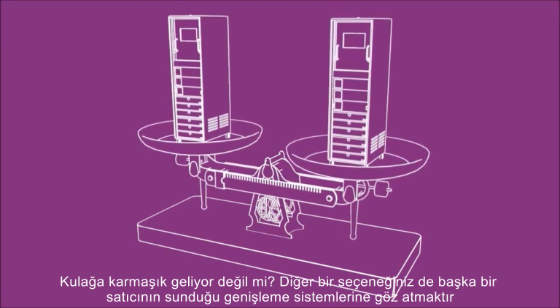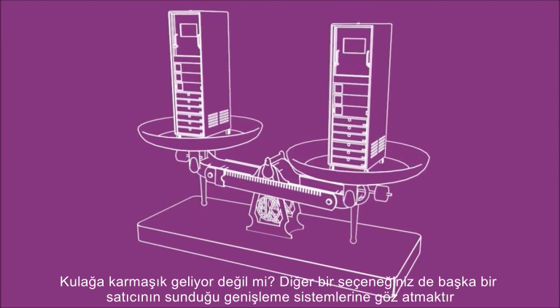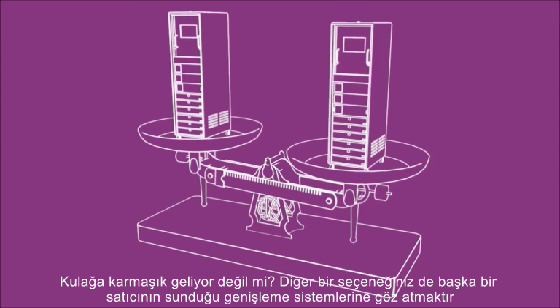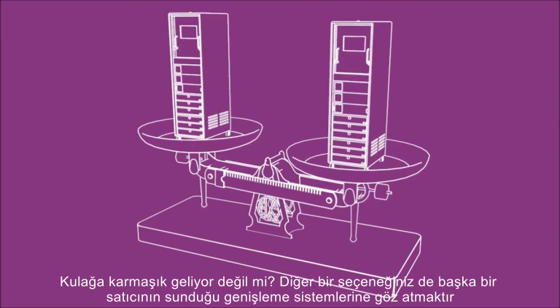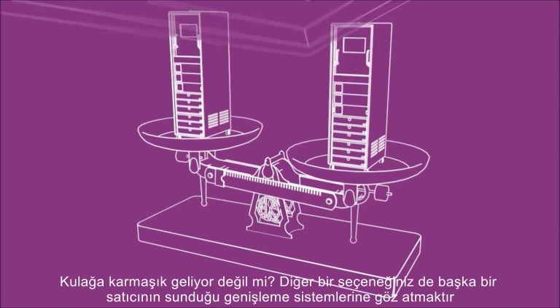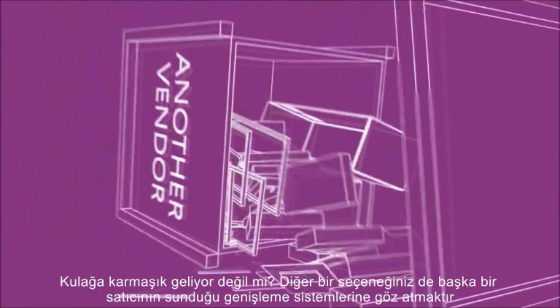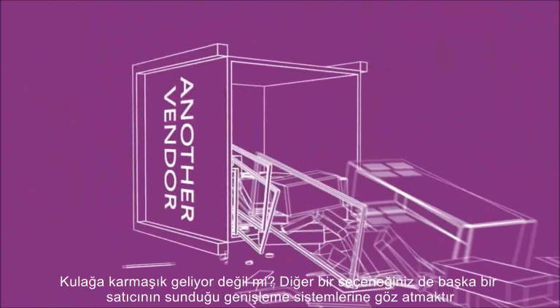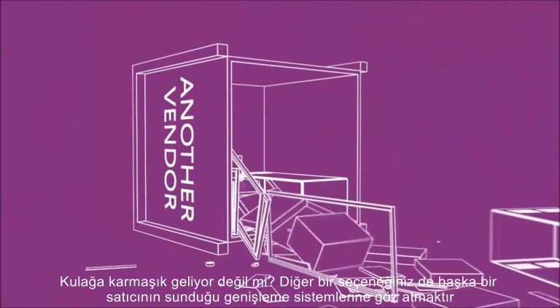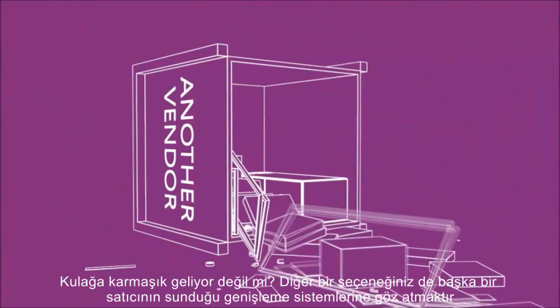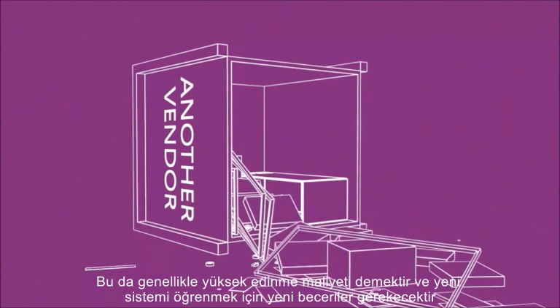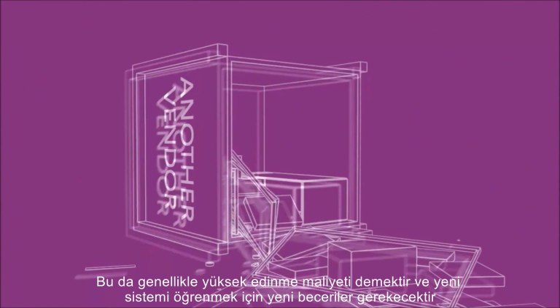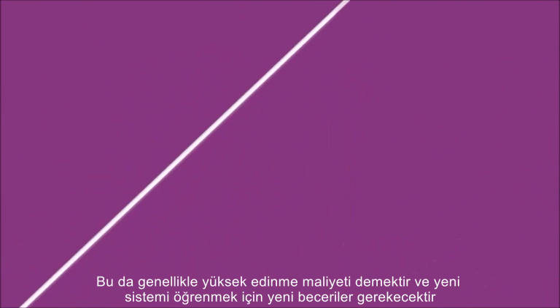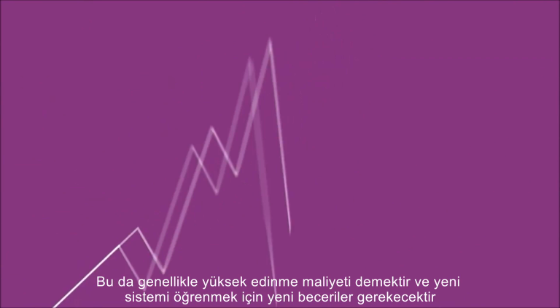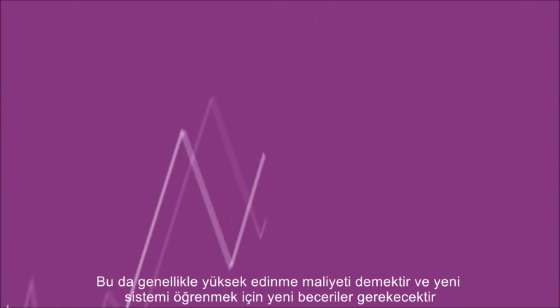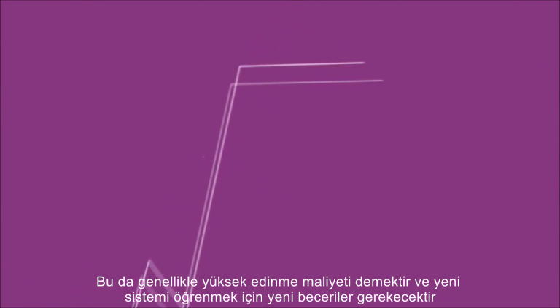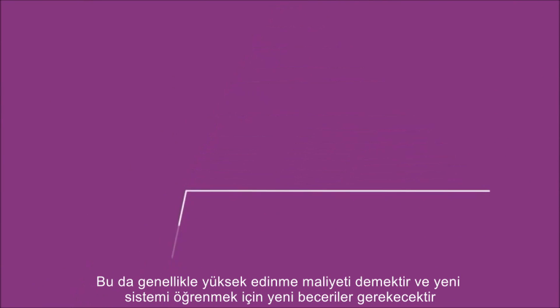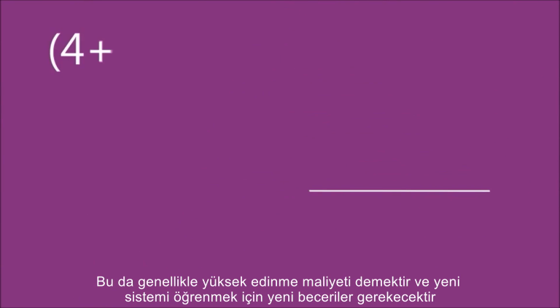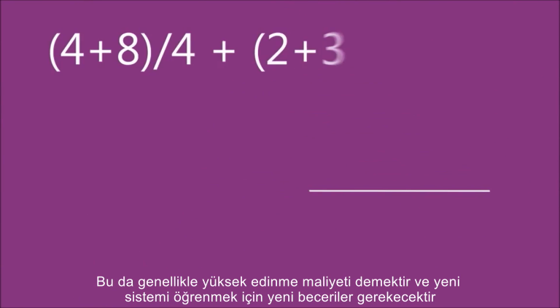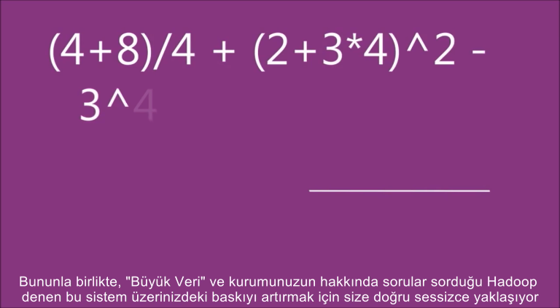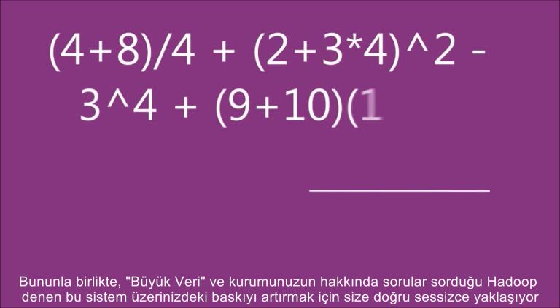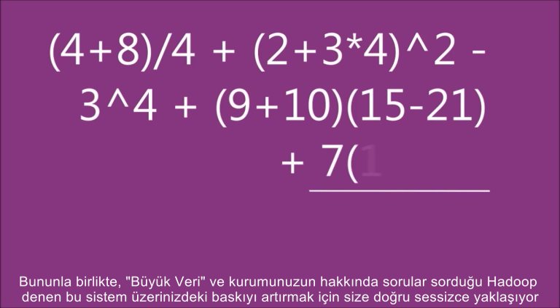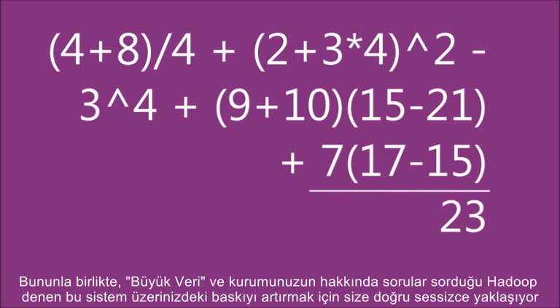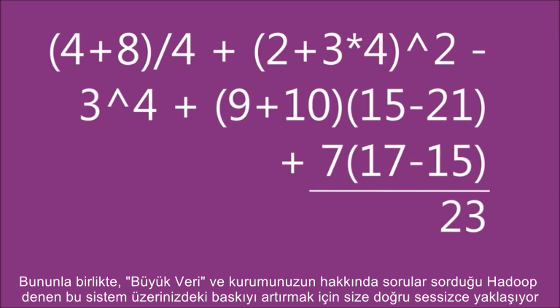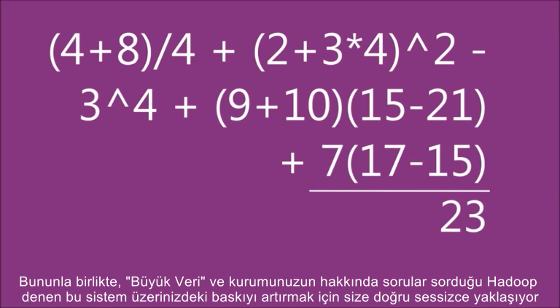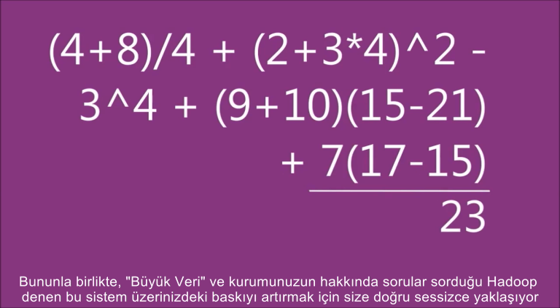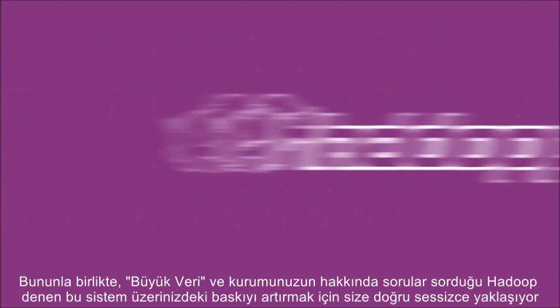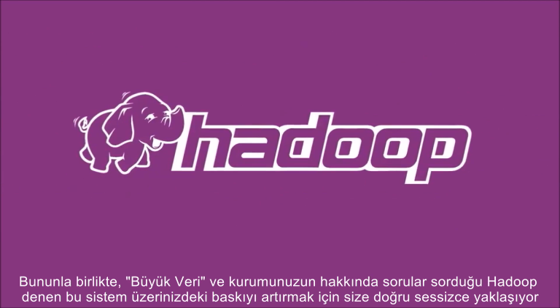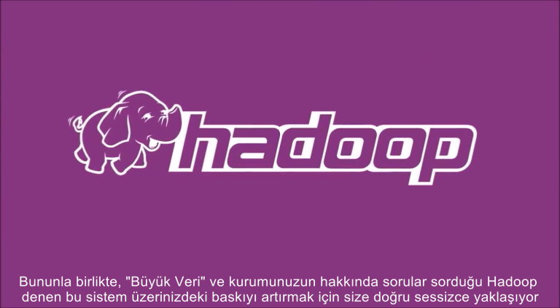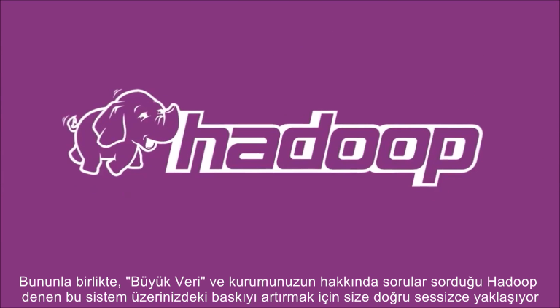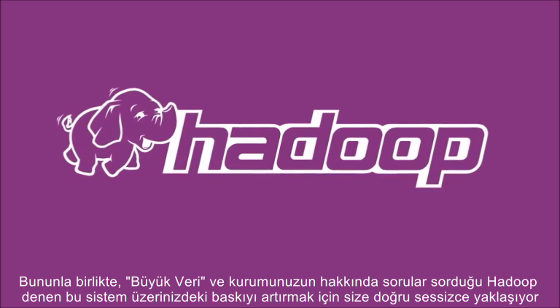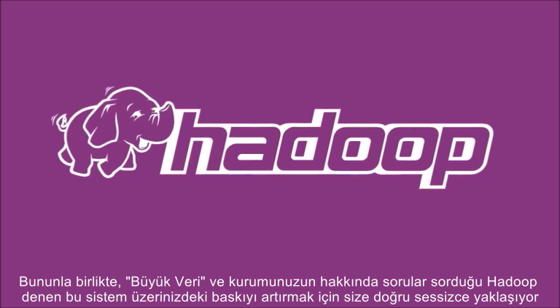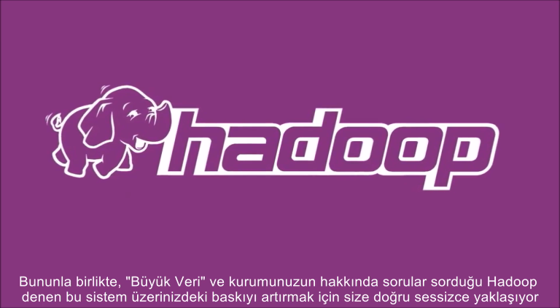Sounds complicated, right? Another option is to look at a scale-out system from another vendor. That usually means a high acquisition cost and a host of new skills to learn. And then to add to the pressure in the future, big data and this Hadoop thing that the business keeps asking about are creeping up on you.